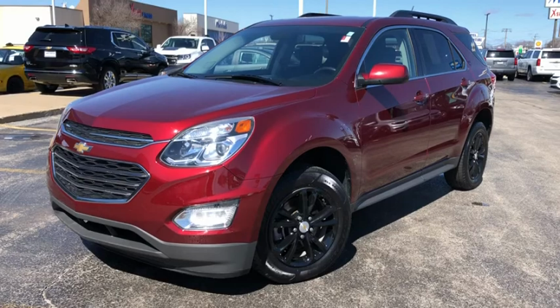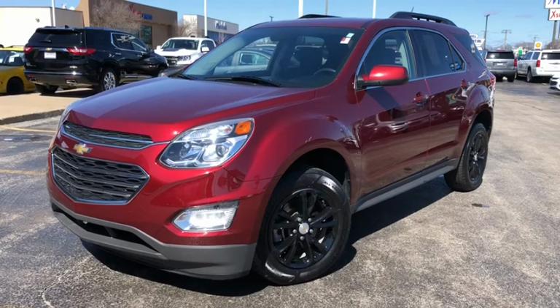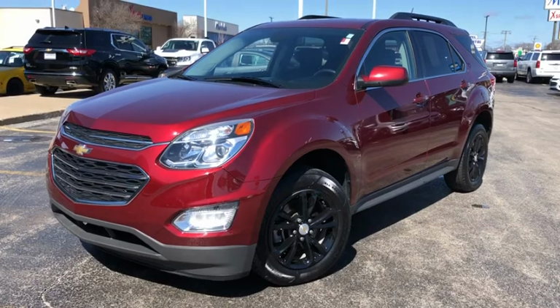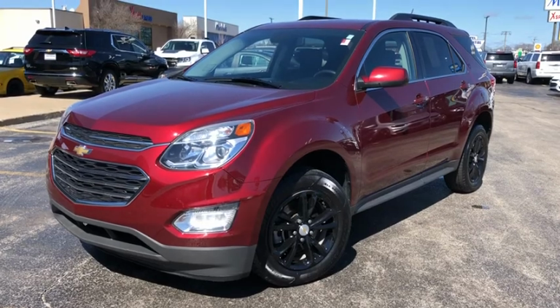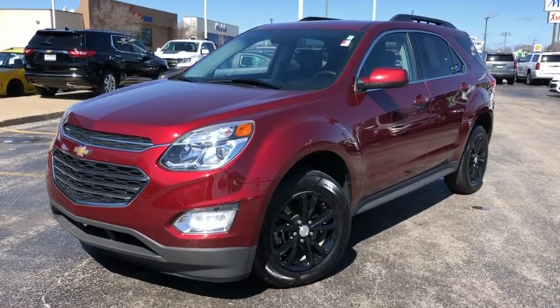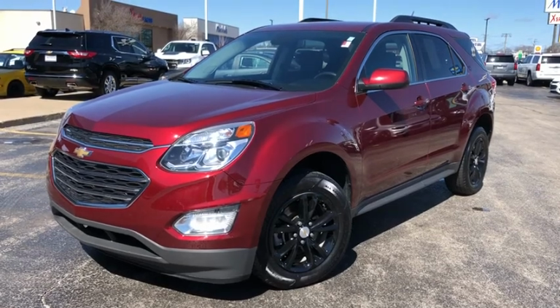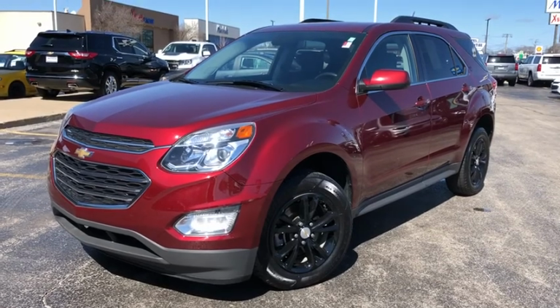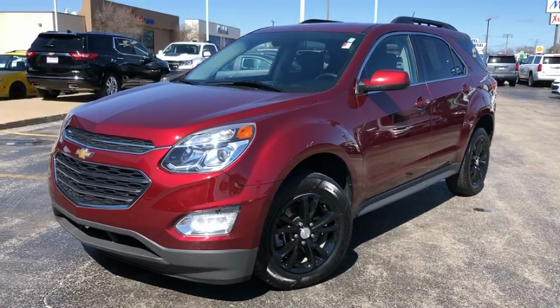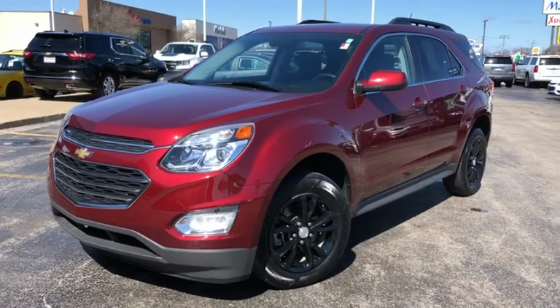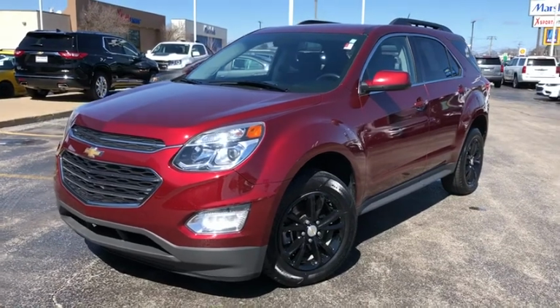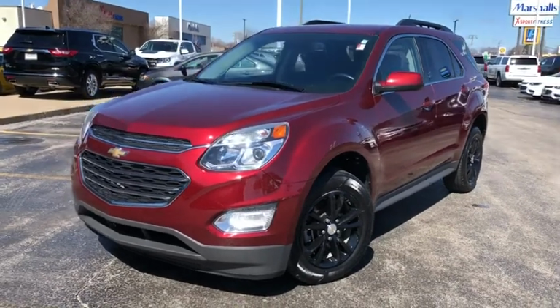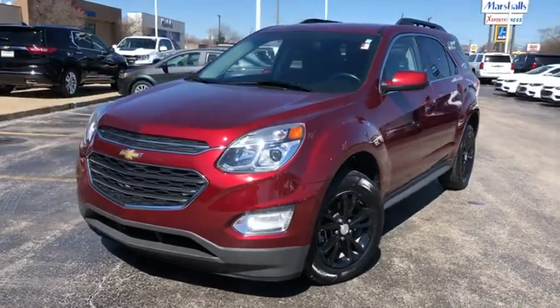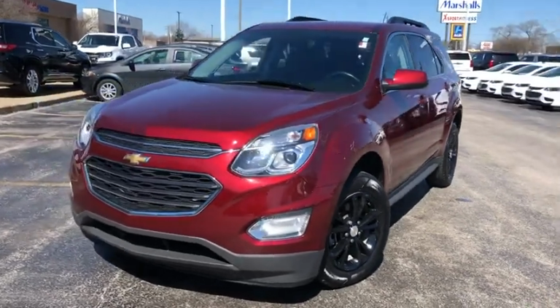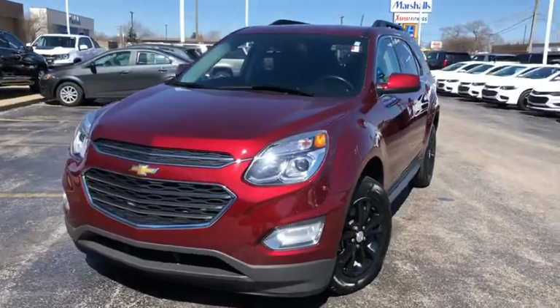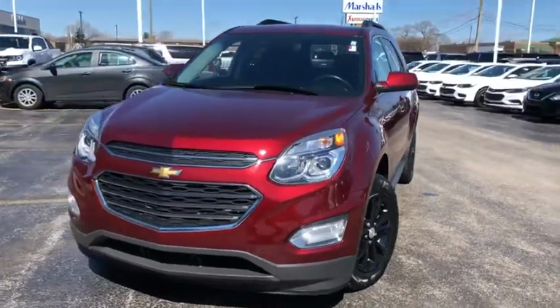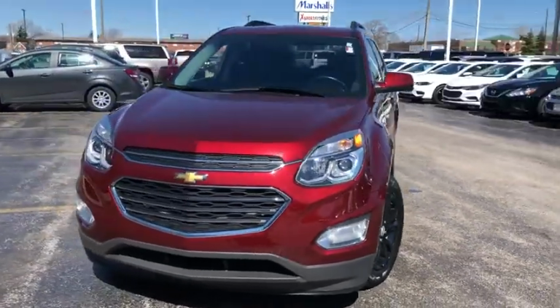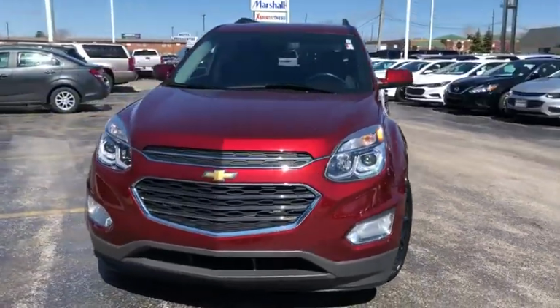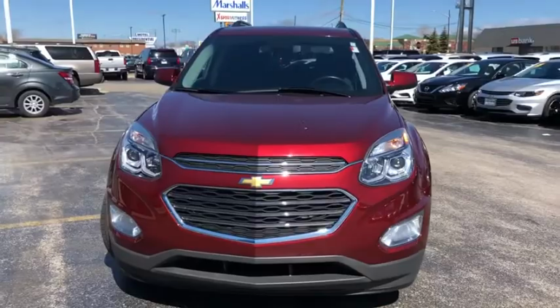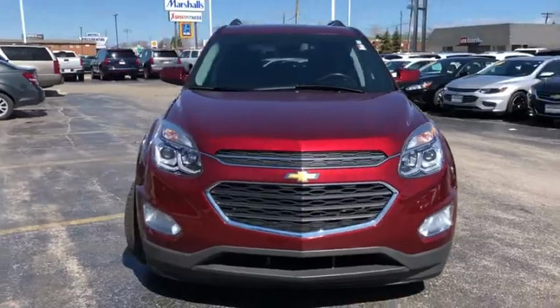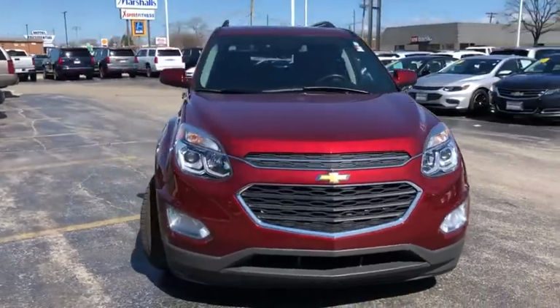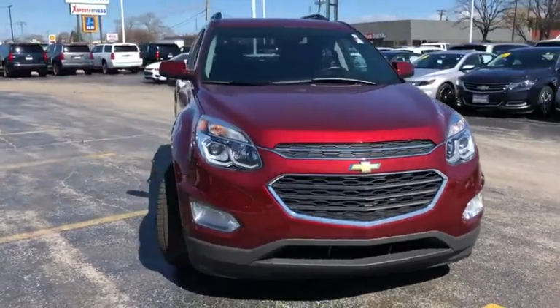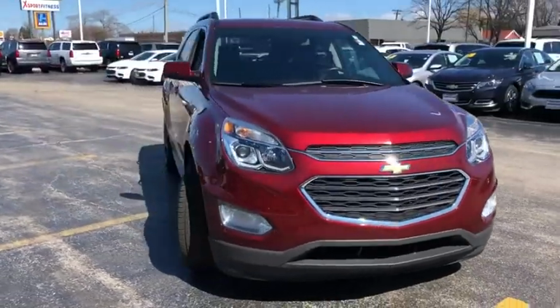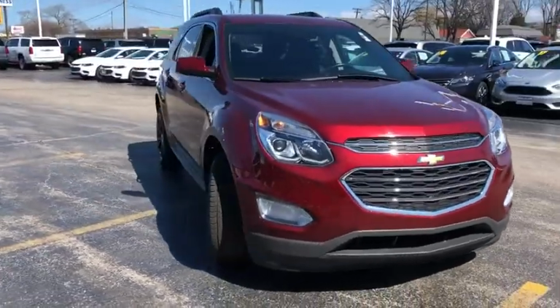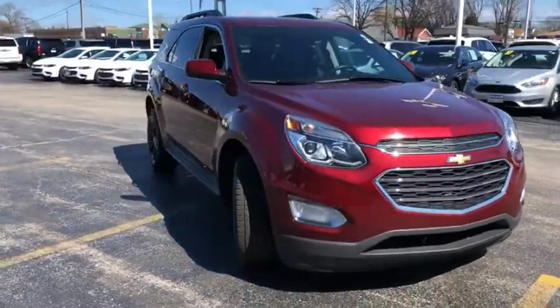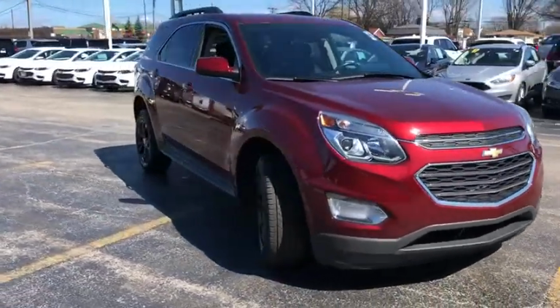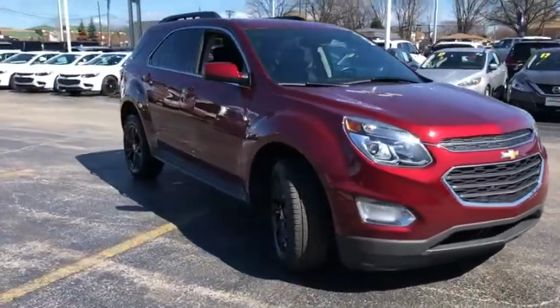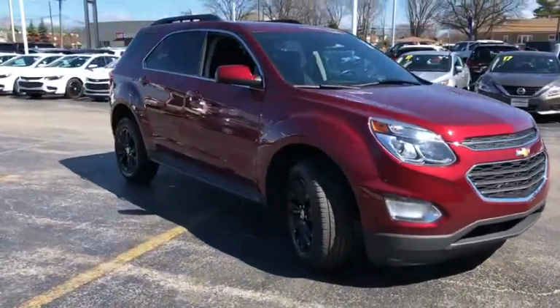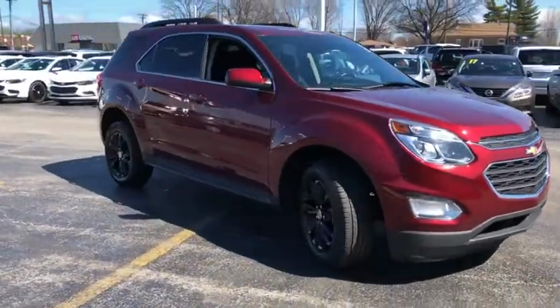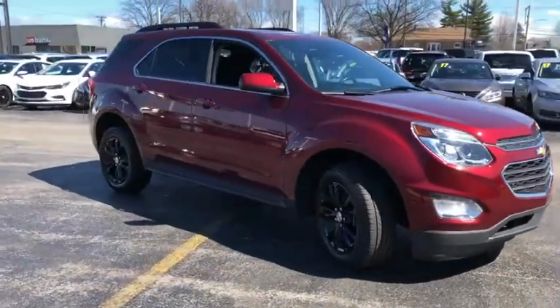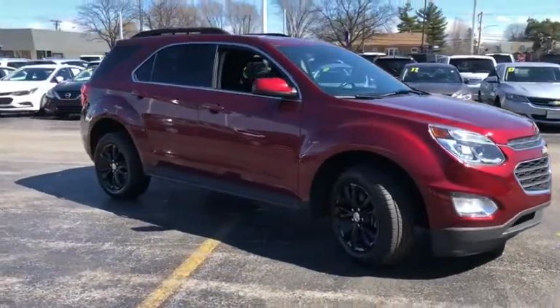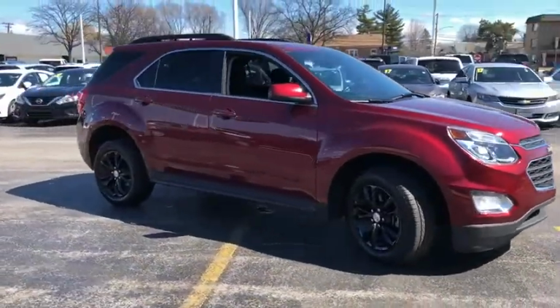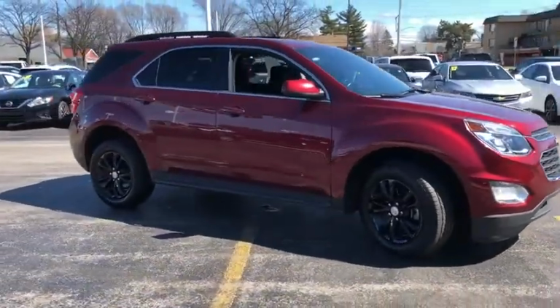The 2017 Chevrolet Equinox. Fuel efficiency, safety, and value equals the Chevy Equinox. This vehicle has less than 30,000 miles.